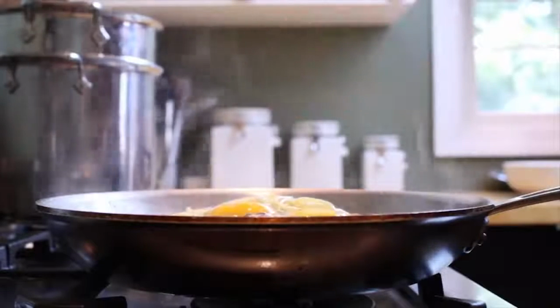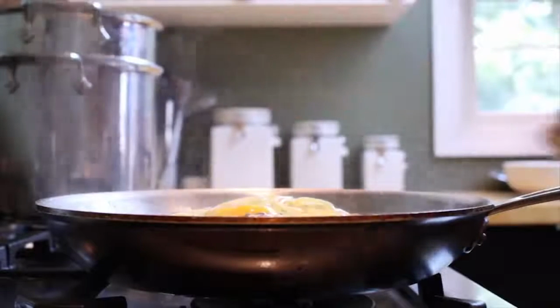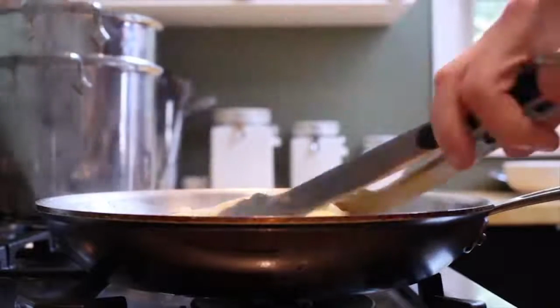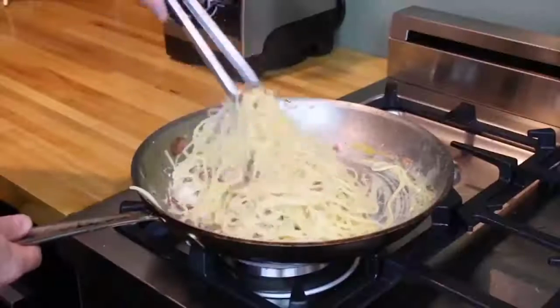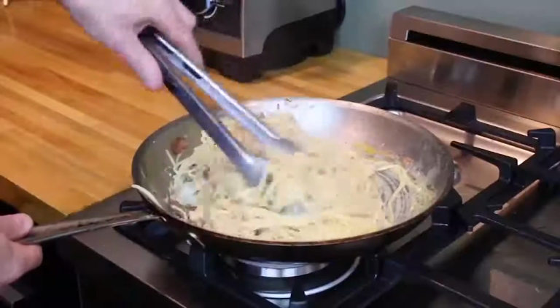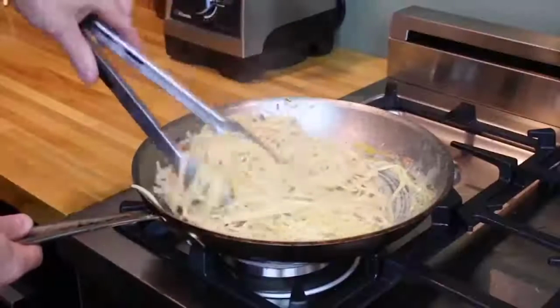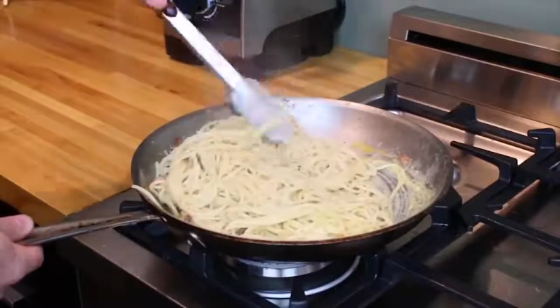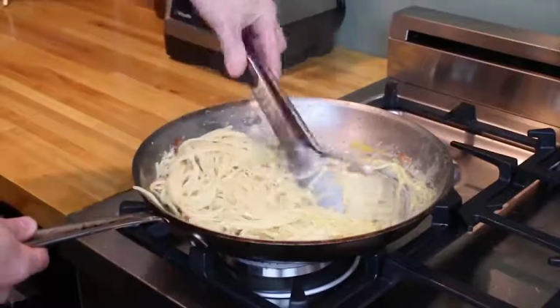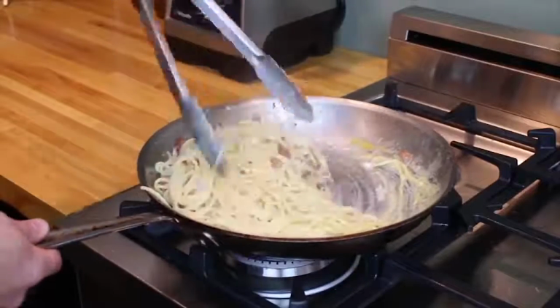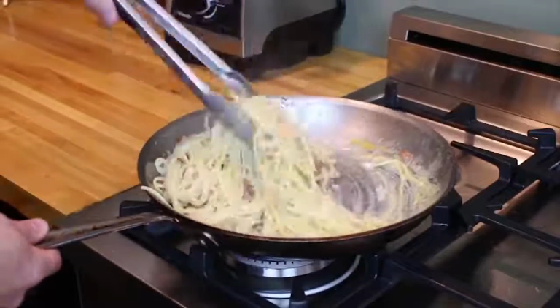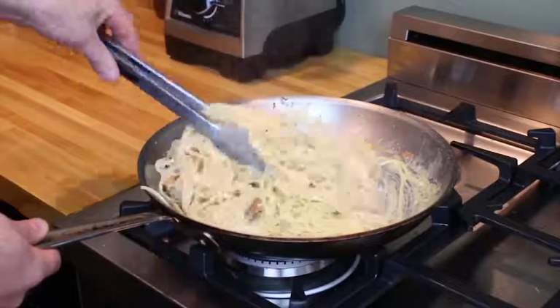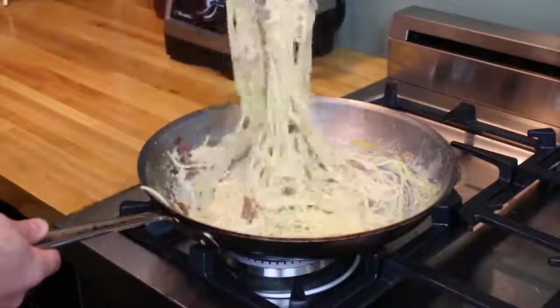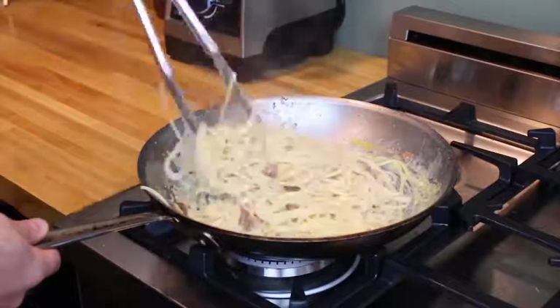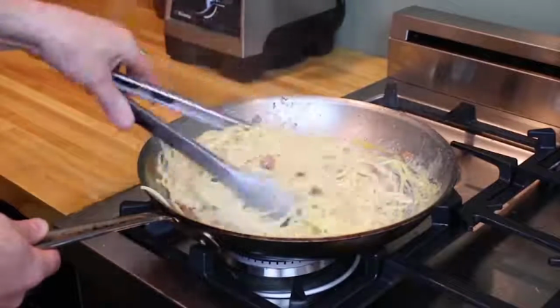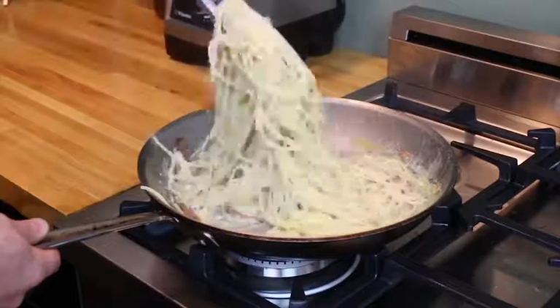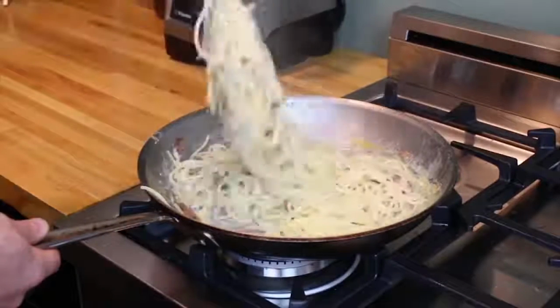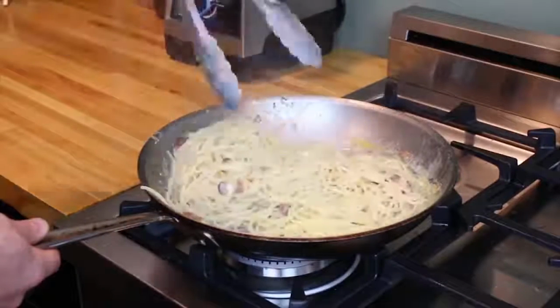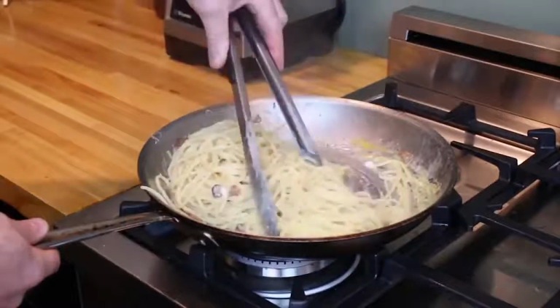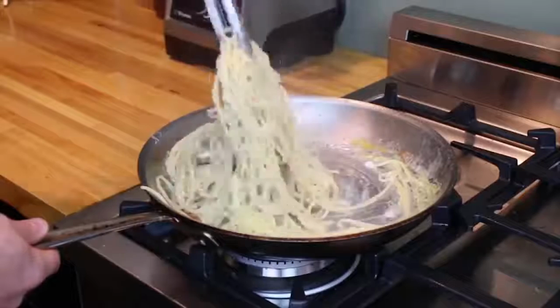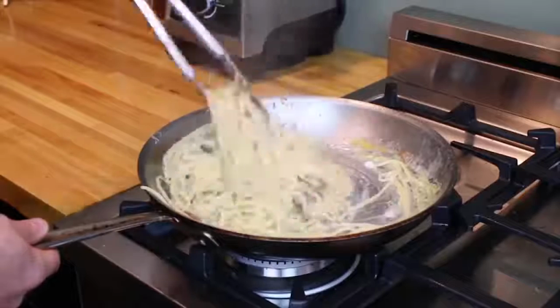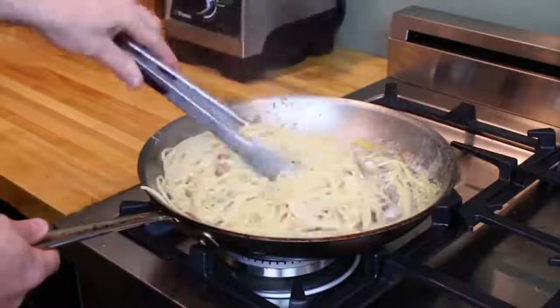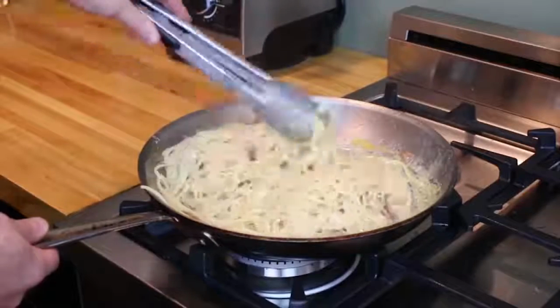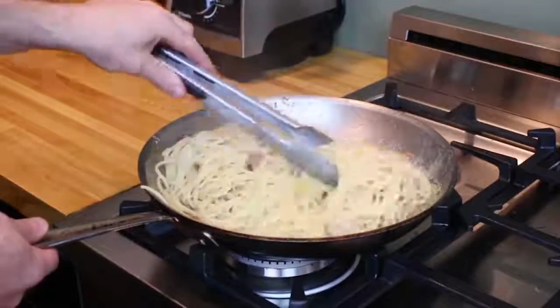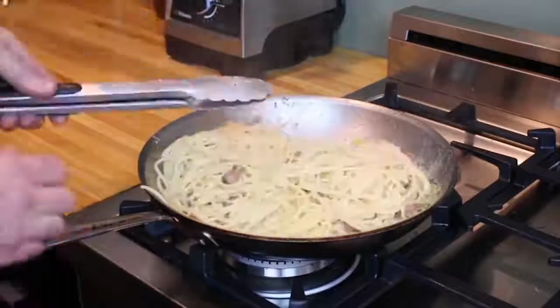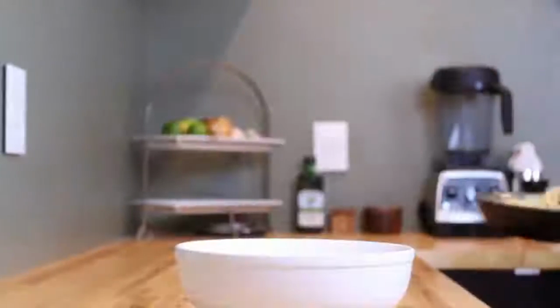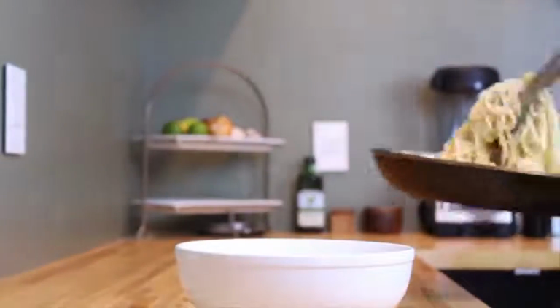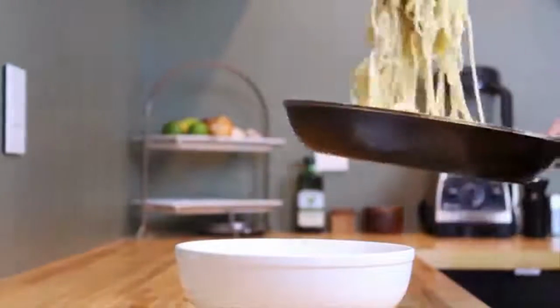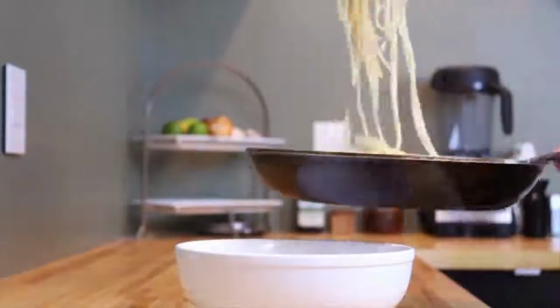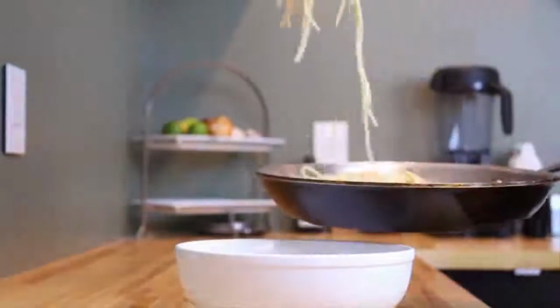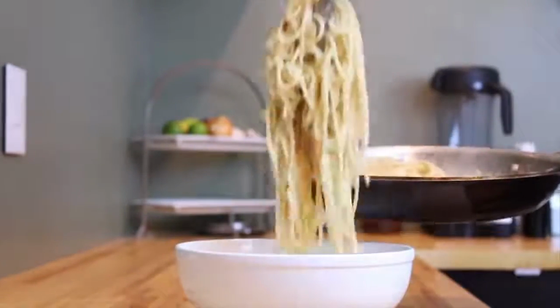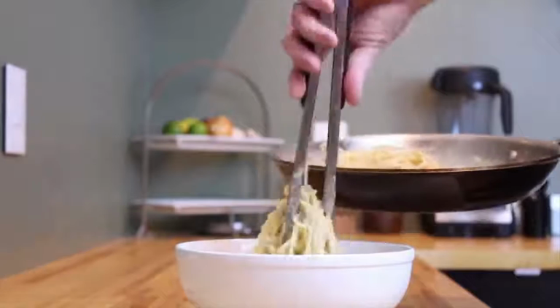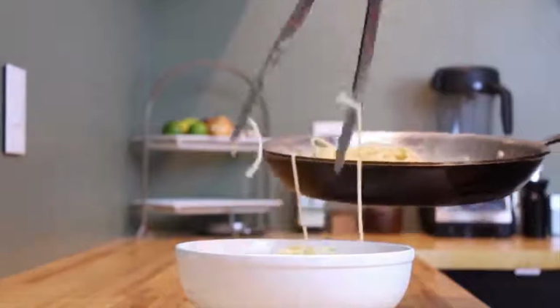Now mix everything around really well. The heat from that pasta is going to temper those eggs and soon you'll have a delicious creamy sauce. If the sauce is too tight, use a little pasta water to thin it out. Now it's time to plate it up.